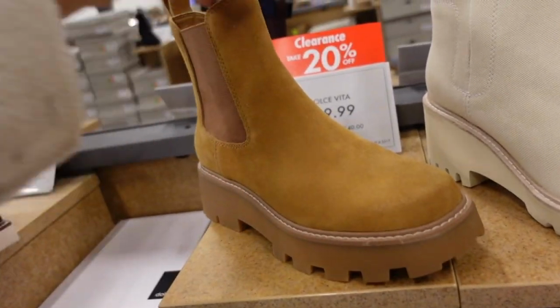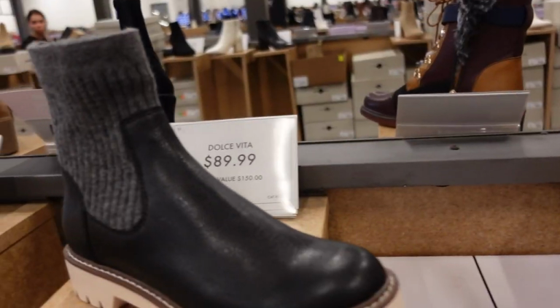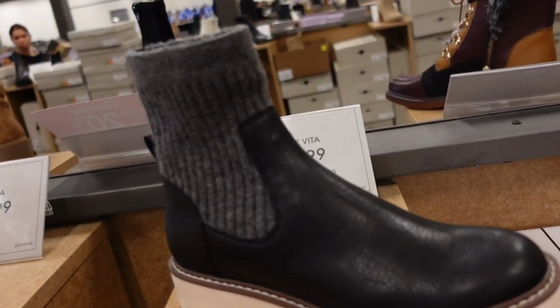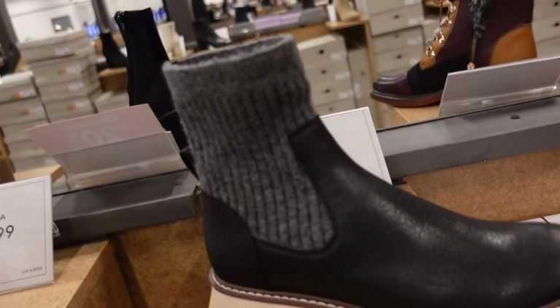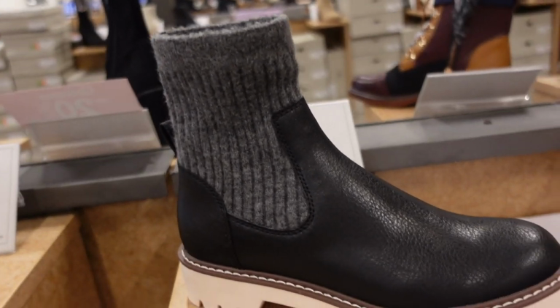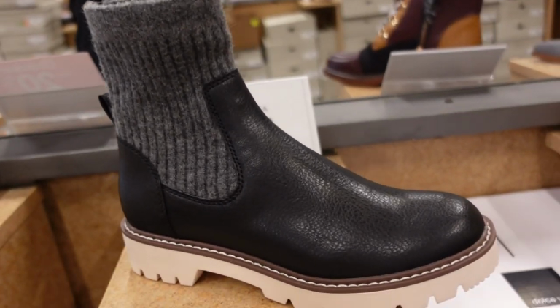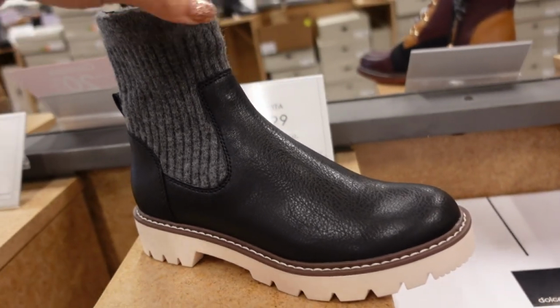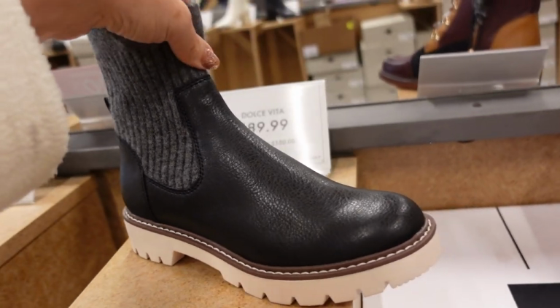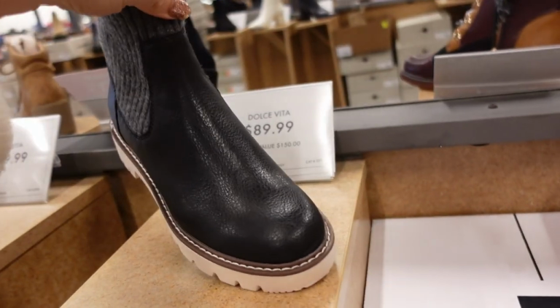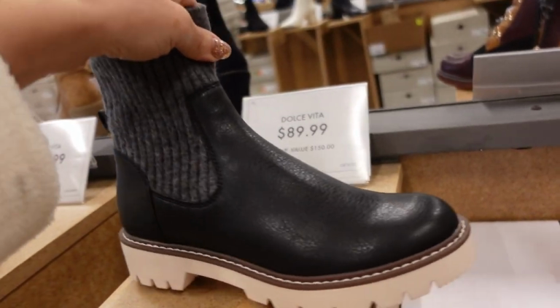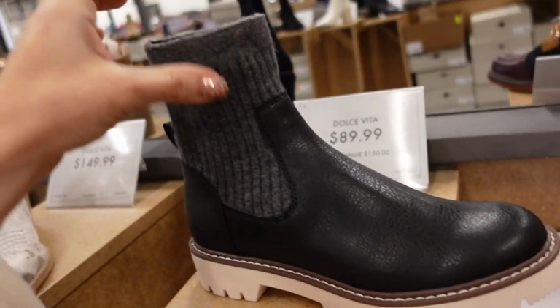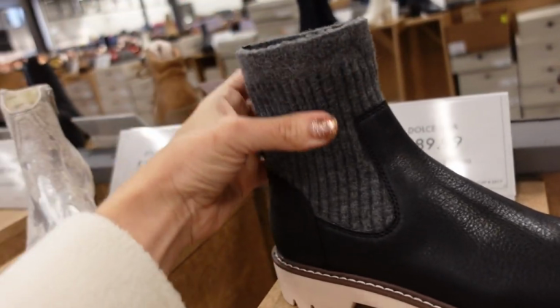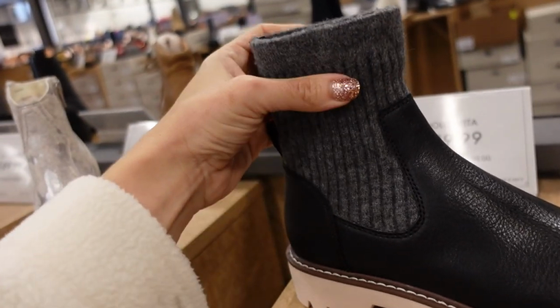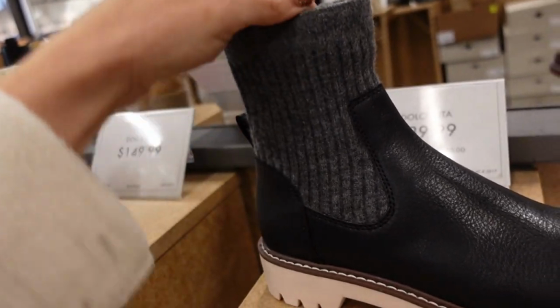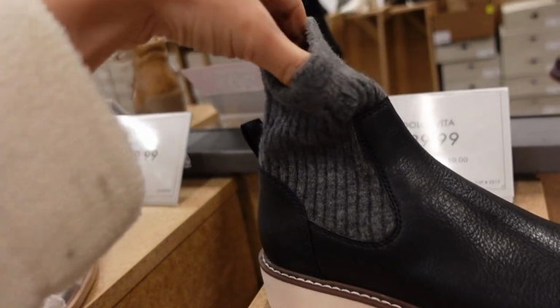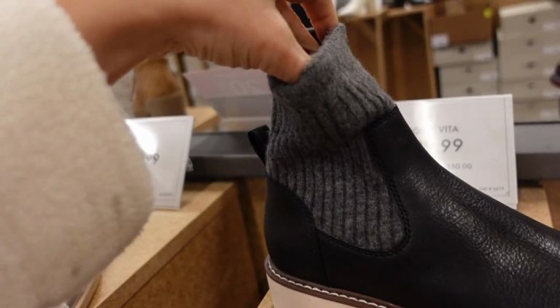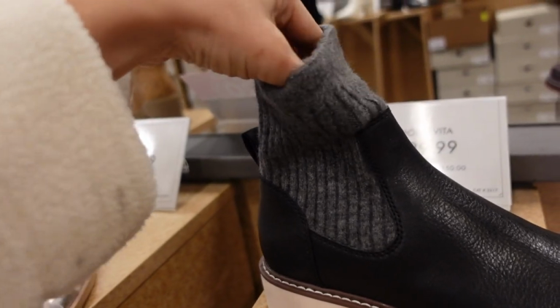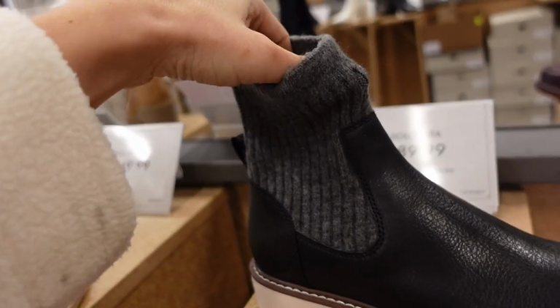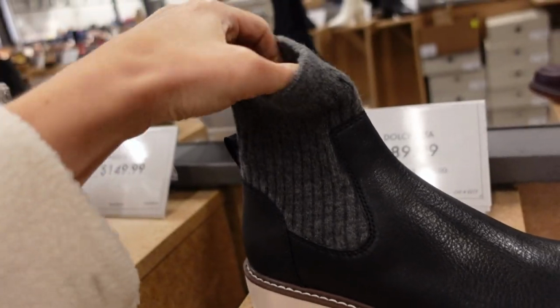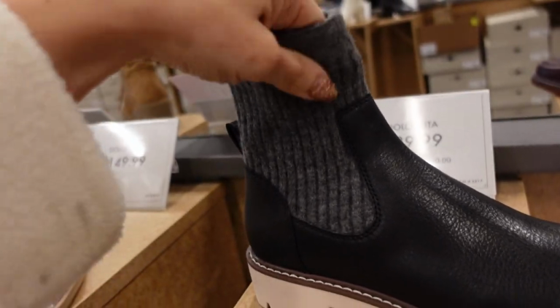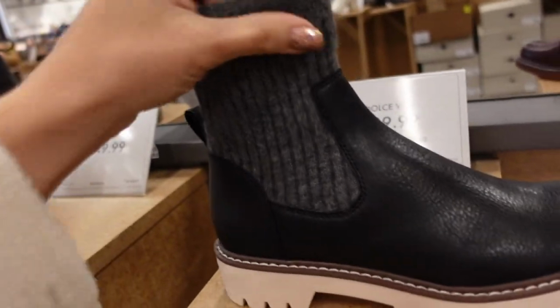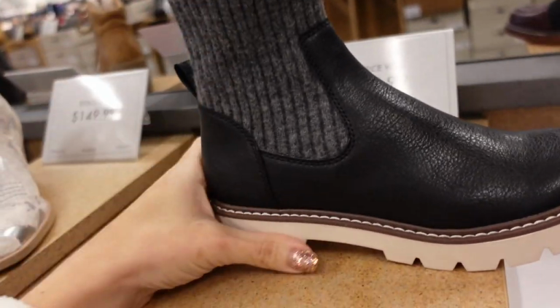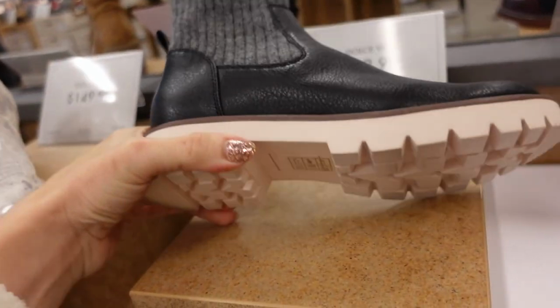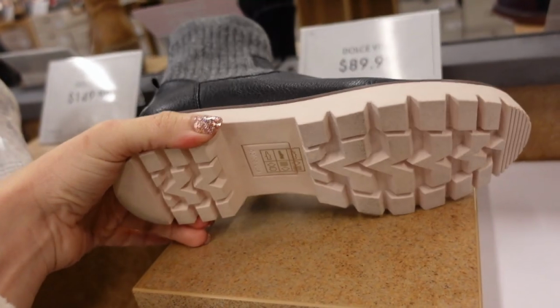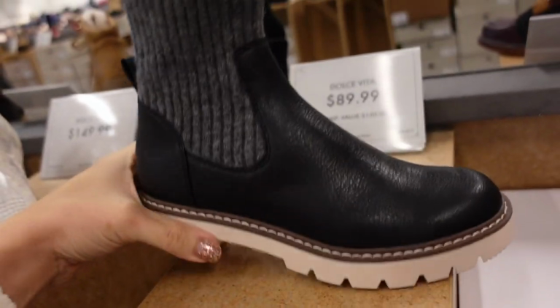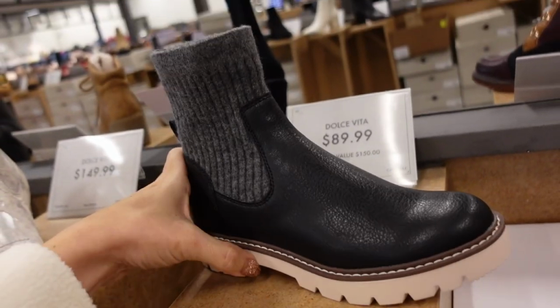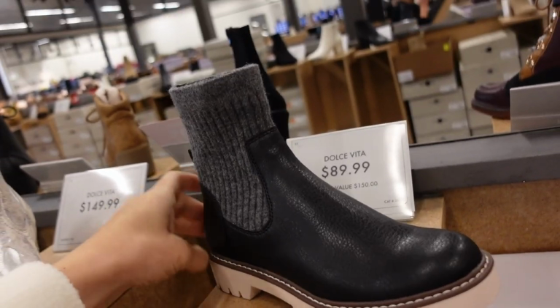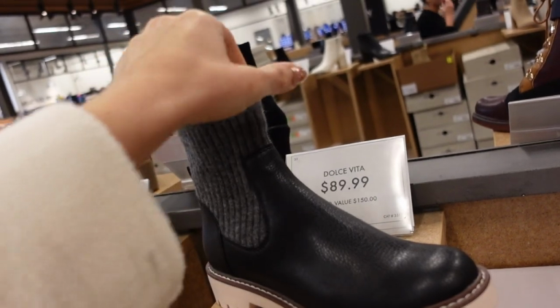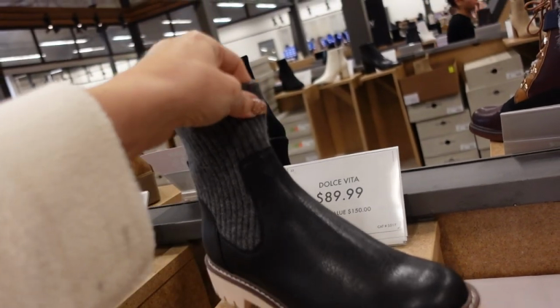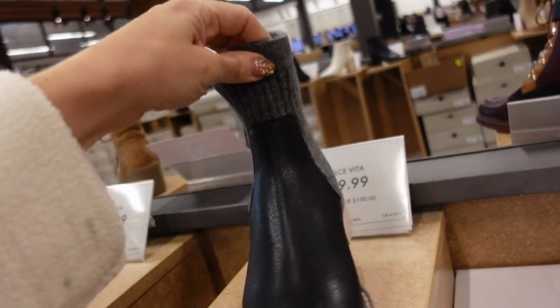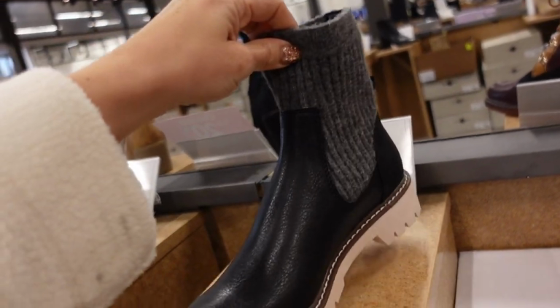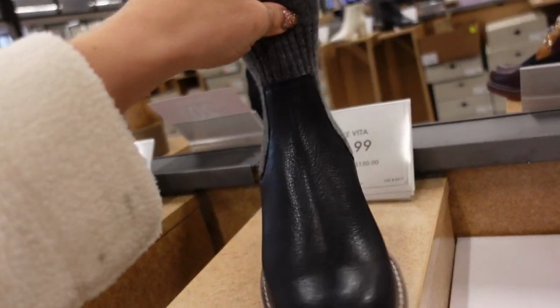Also seeing a new Chelsea boot from Dolce Vita — this one has the rounded toe, net at the top, super stretchy ribbed fabric material with the chunky heel in the back. These are $89.99.